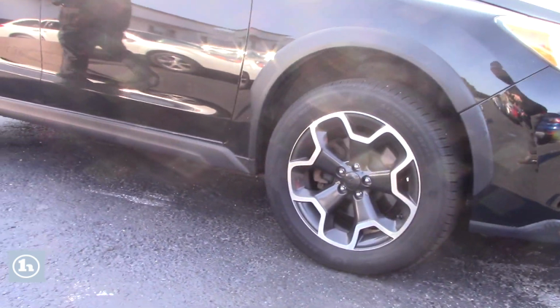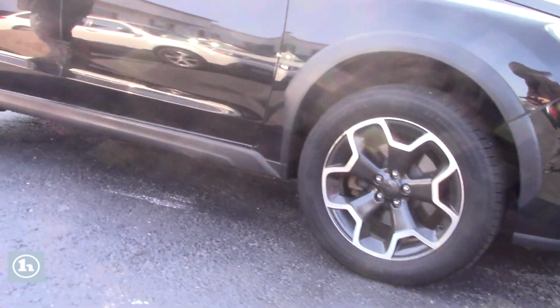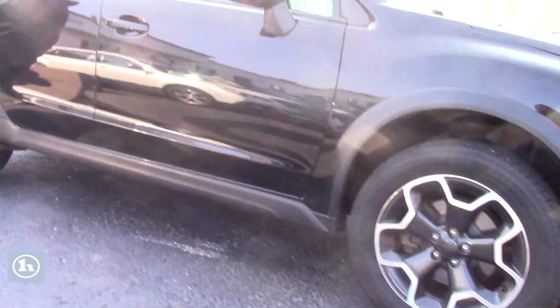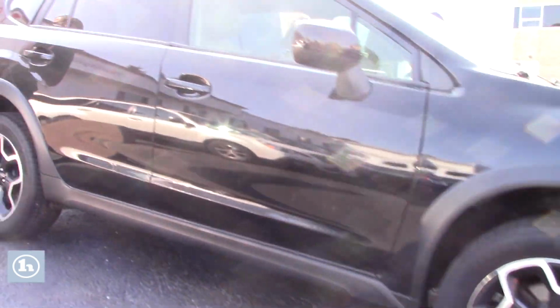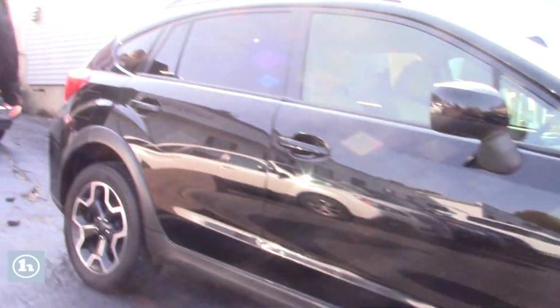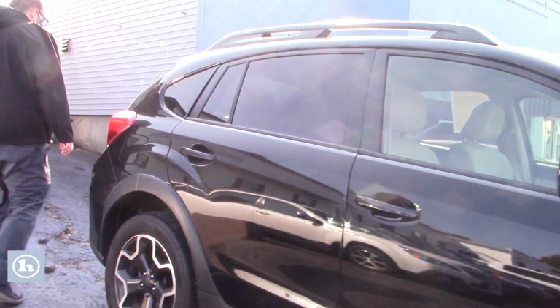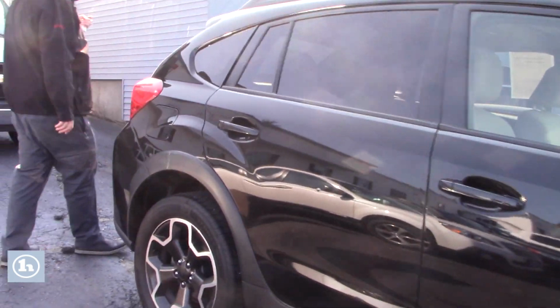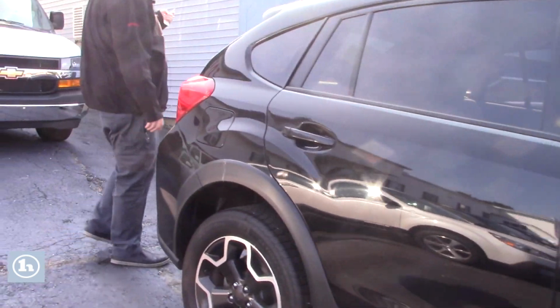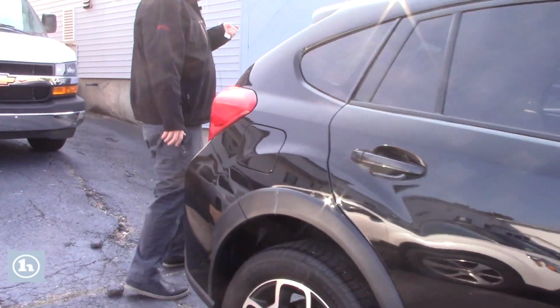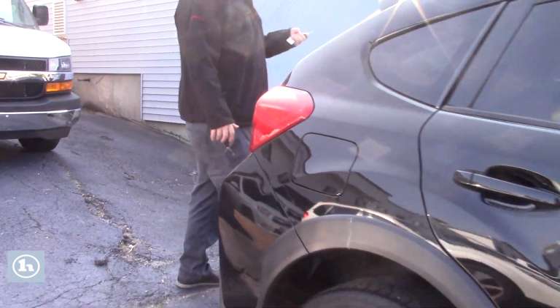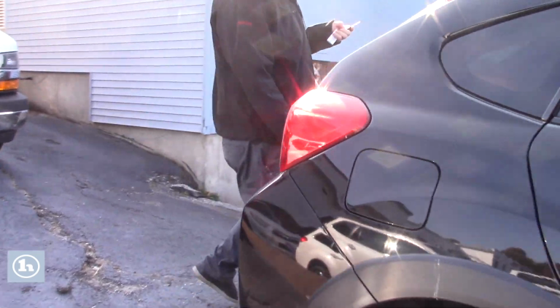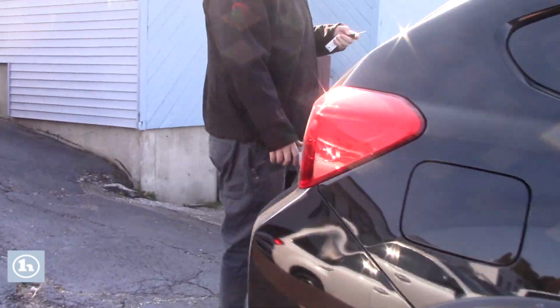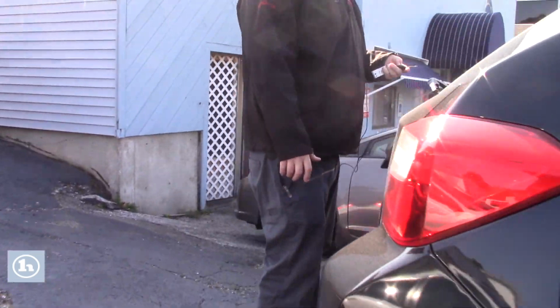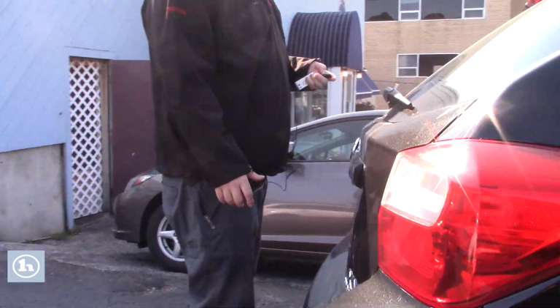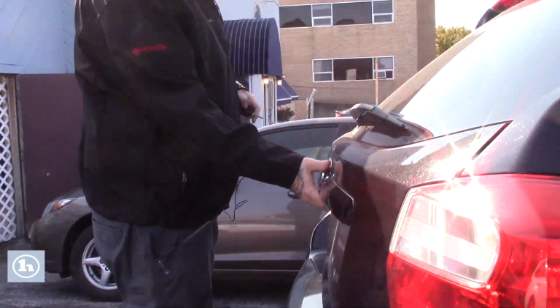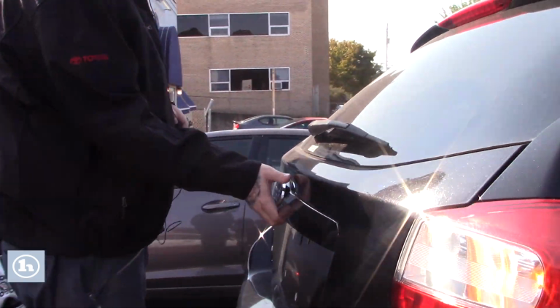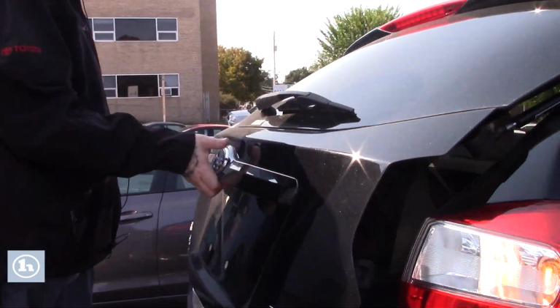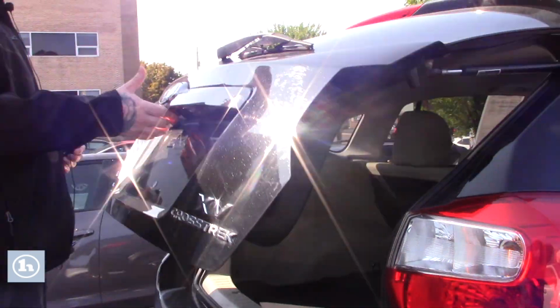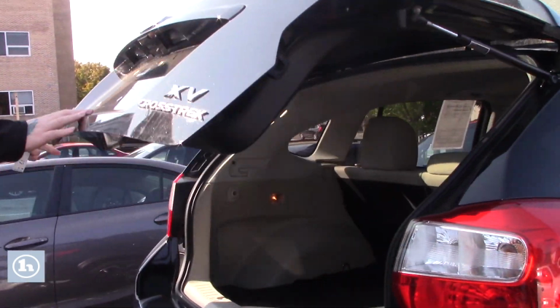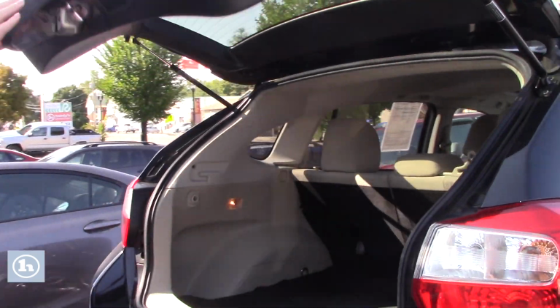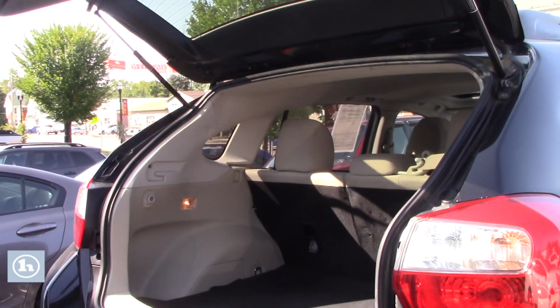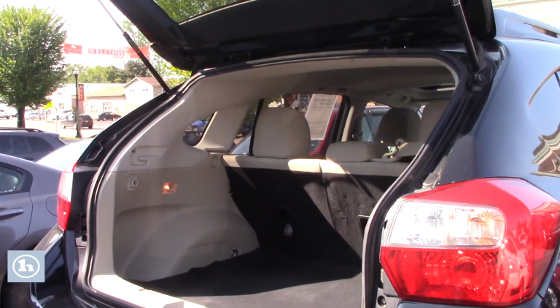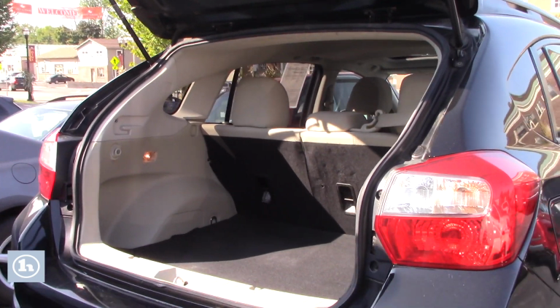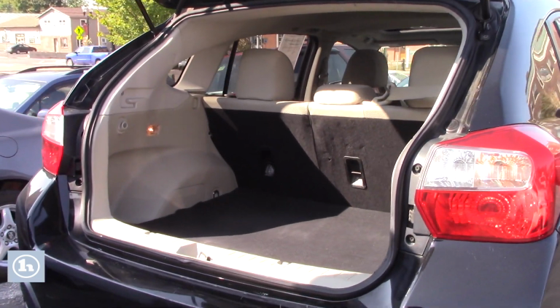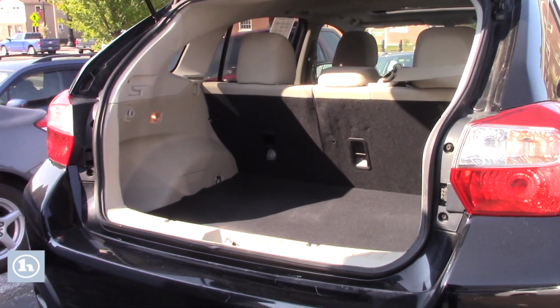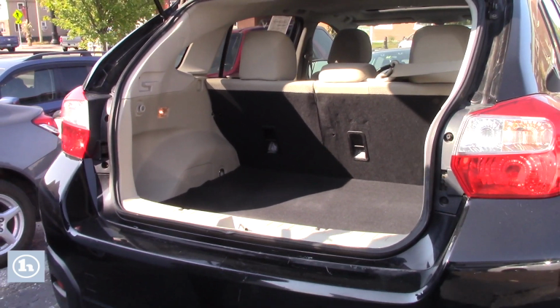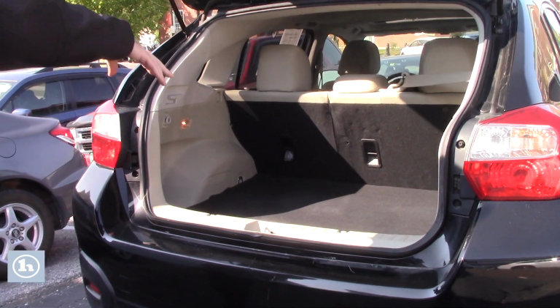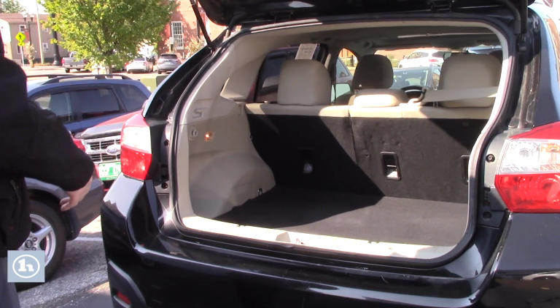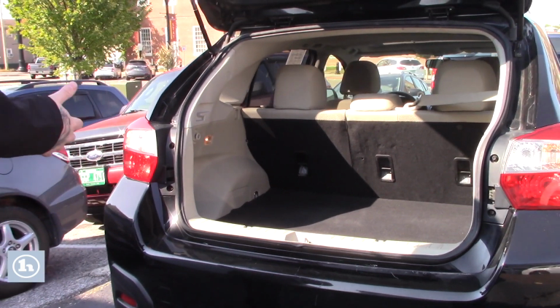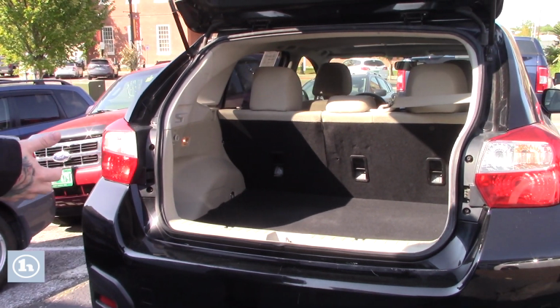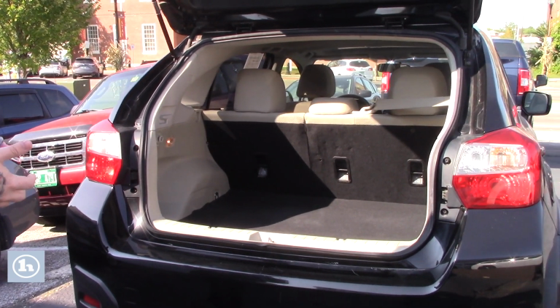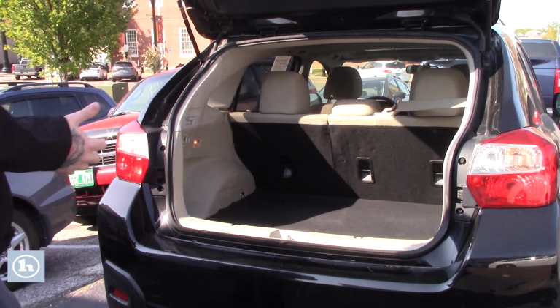If you follow me all the way around to the back here, you press the button on your key fob and it easily unlocks the rear hatch. Plenty of space for storage in the back, and you can fold down those rear seats for extra cargo space if needed.